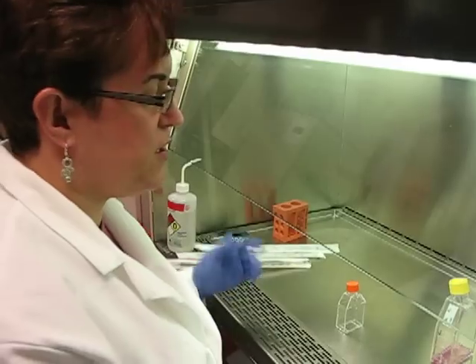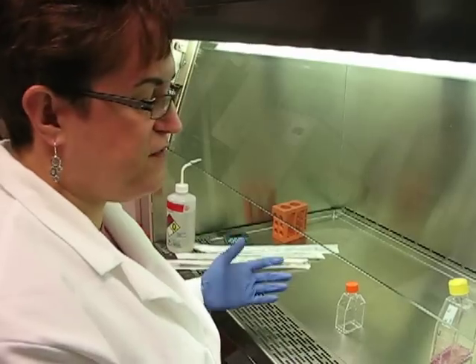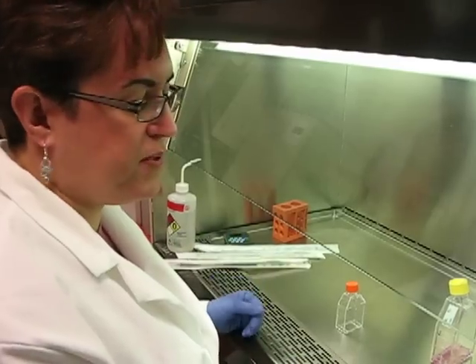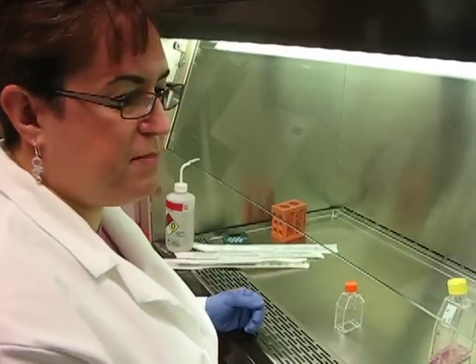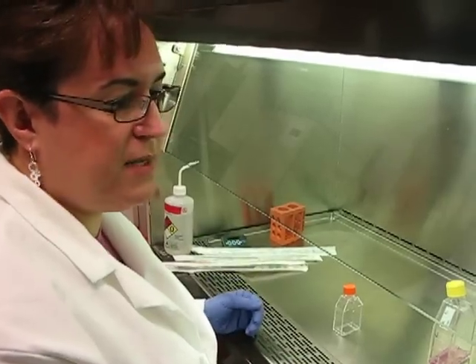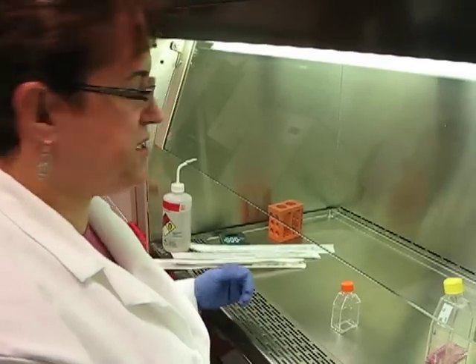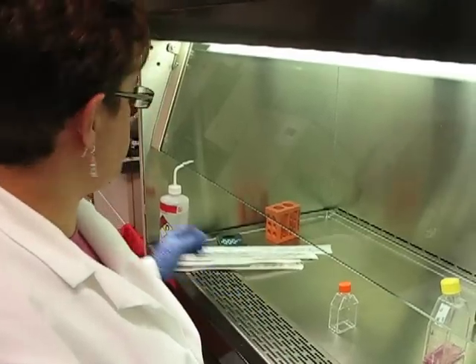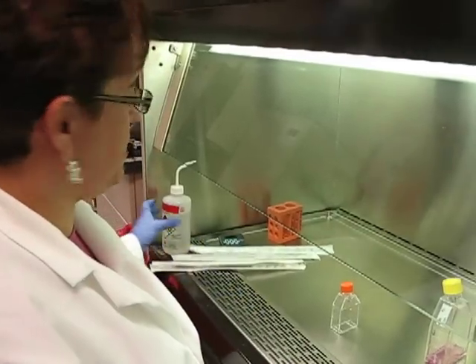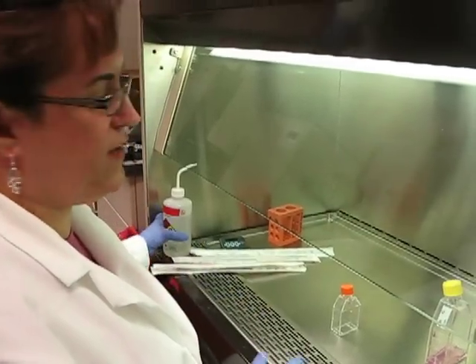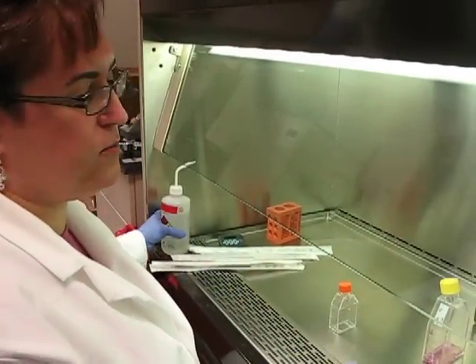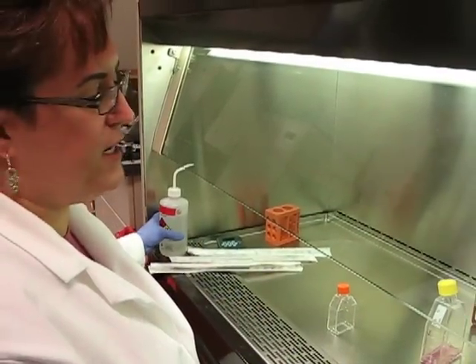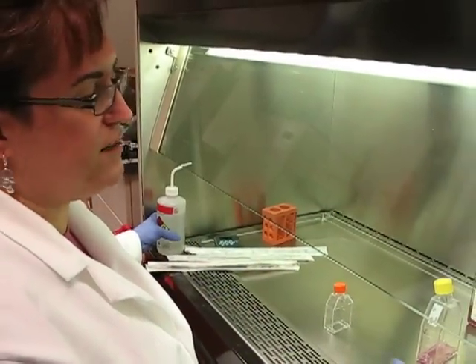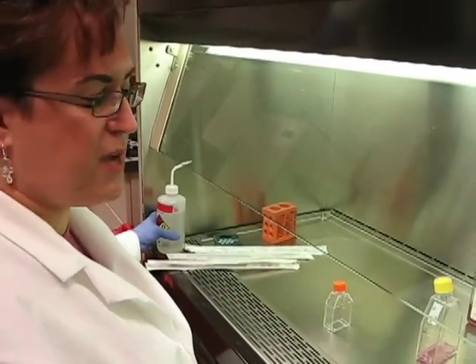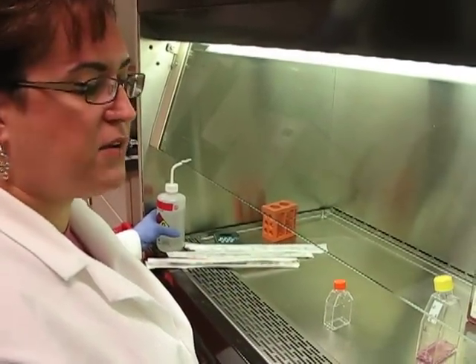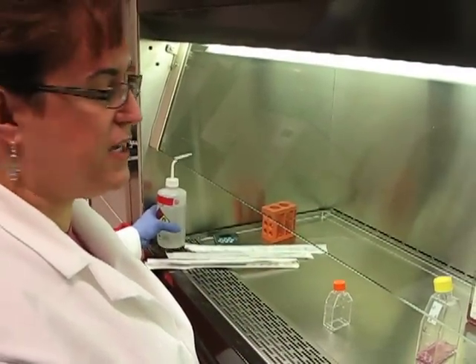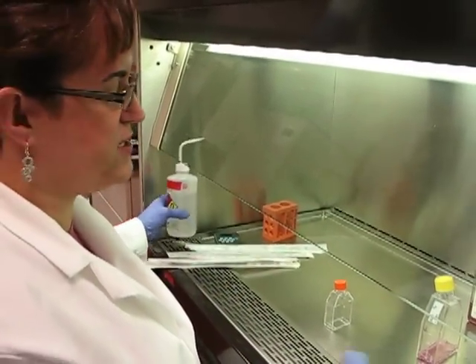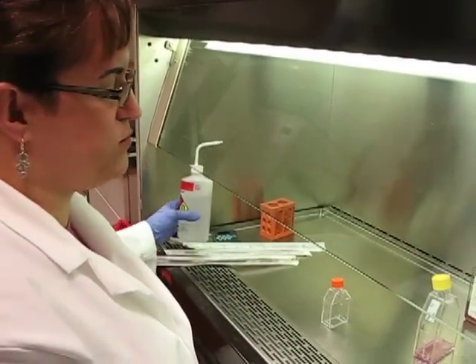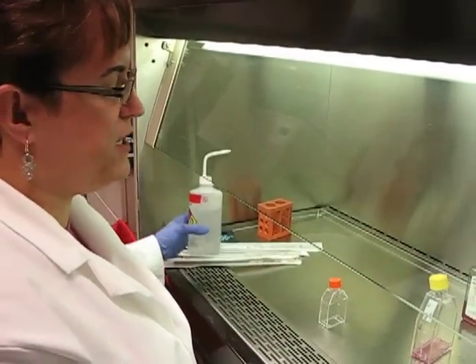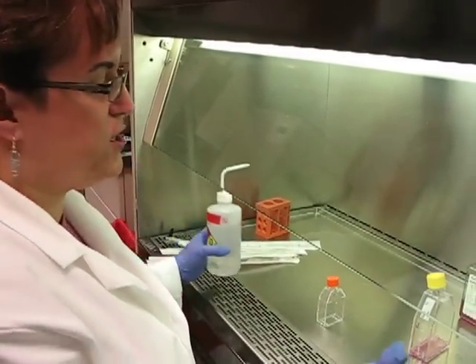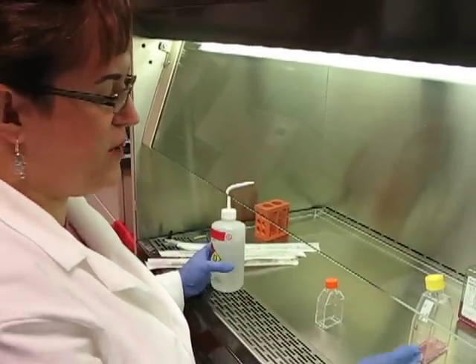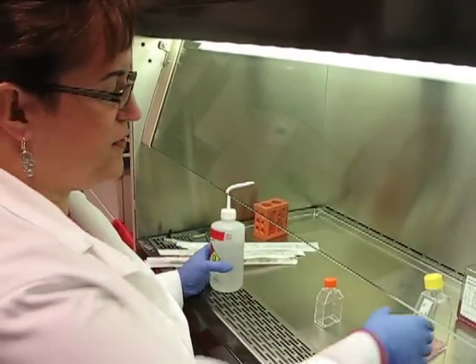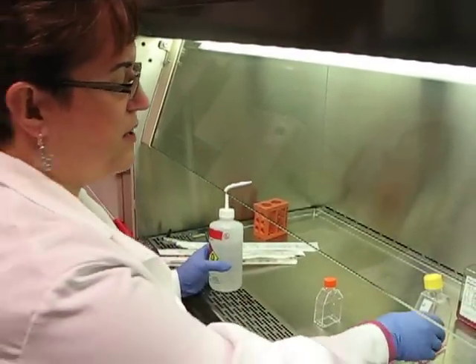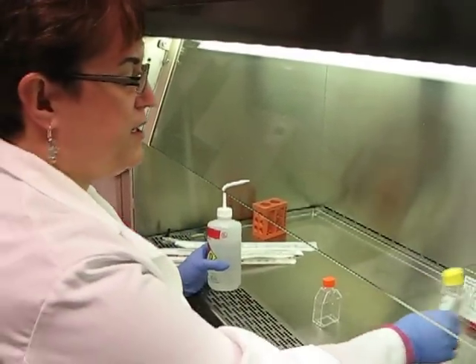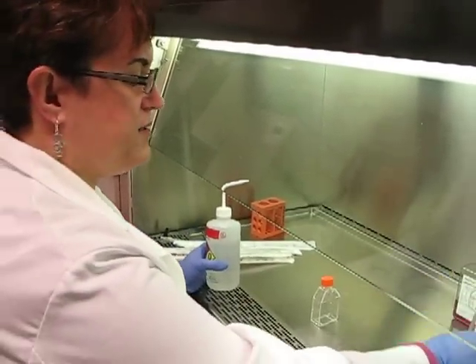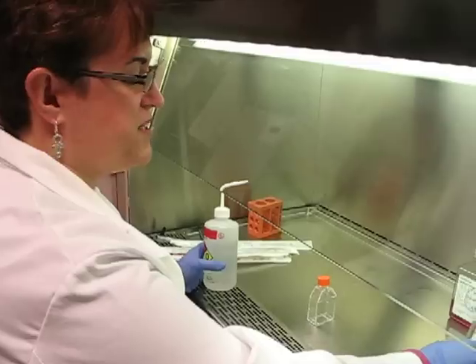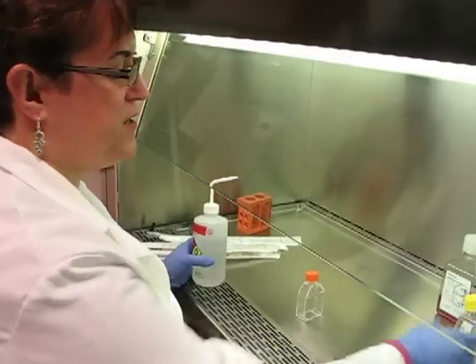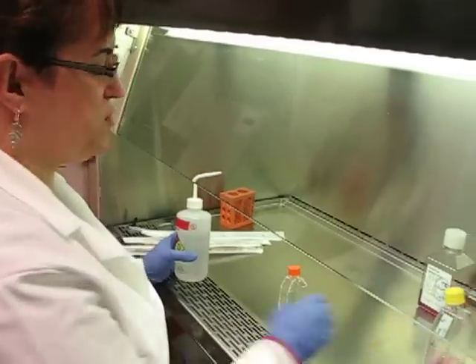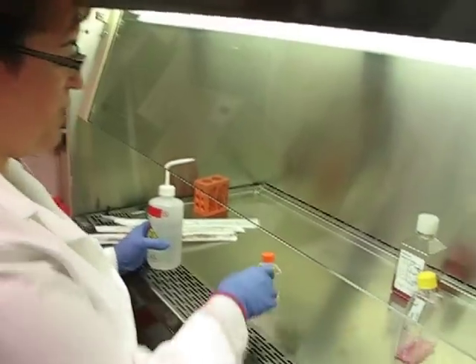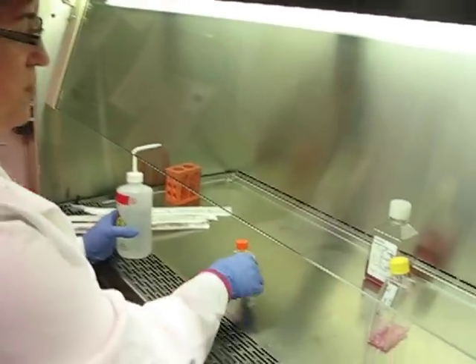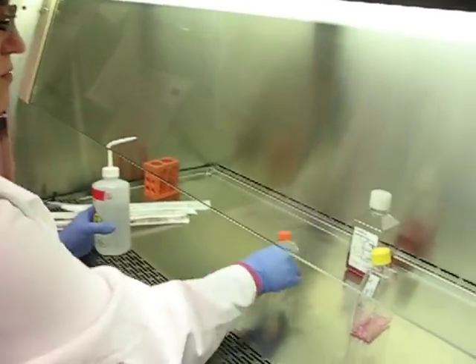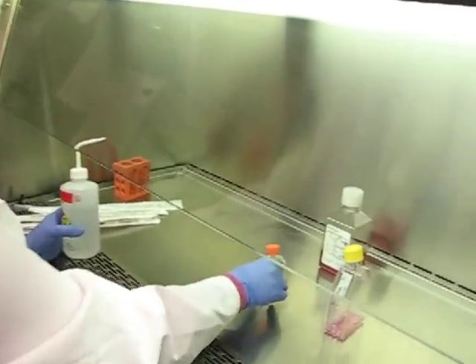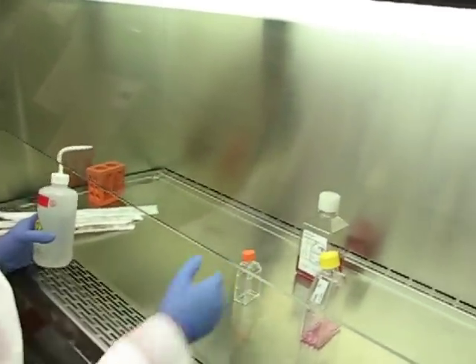I've completed my hemocytometer counts and done my calculations. I'm ready to transfer some cells to a new container.